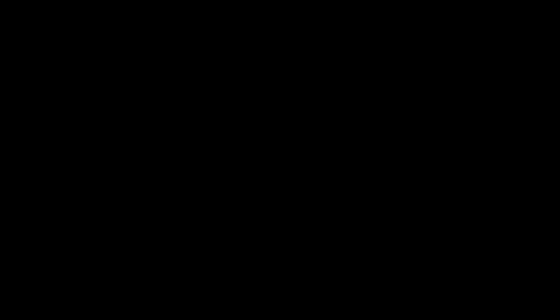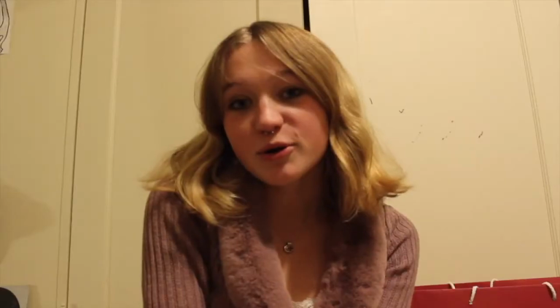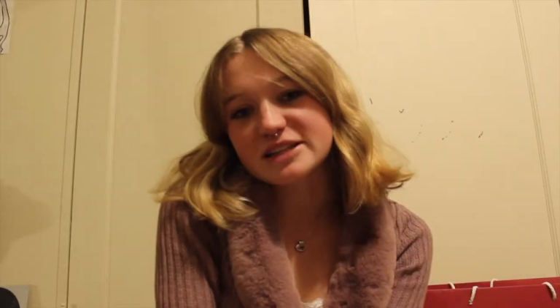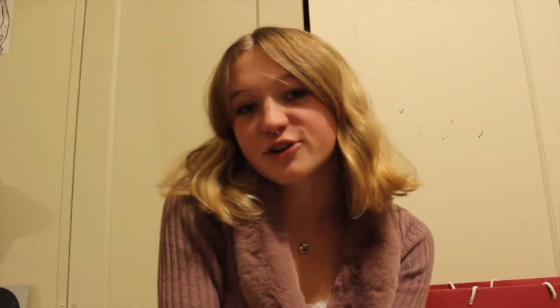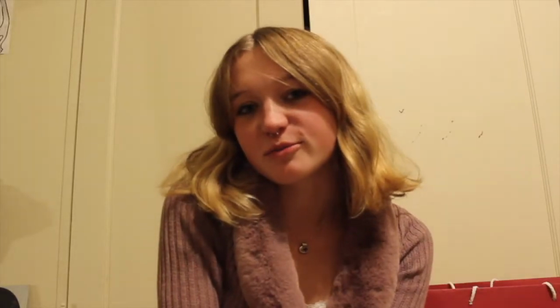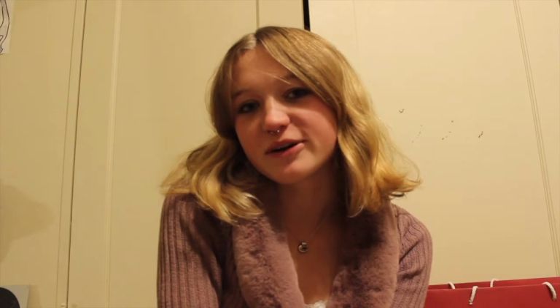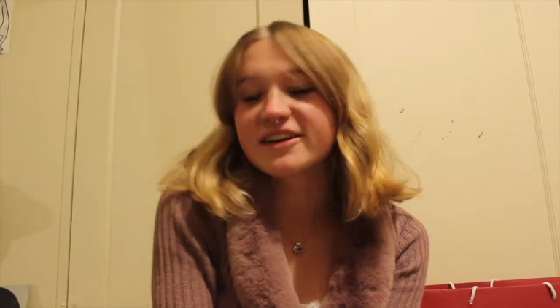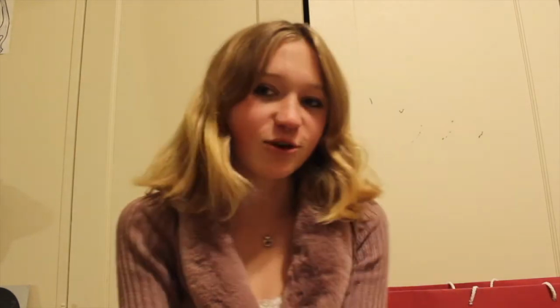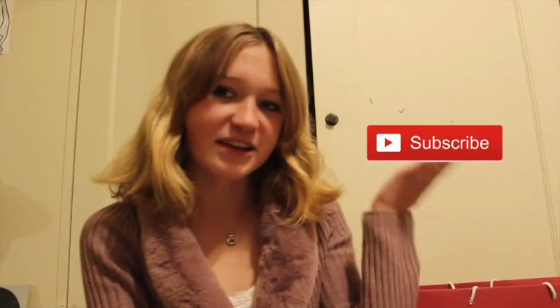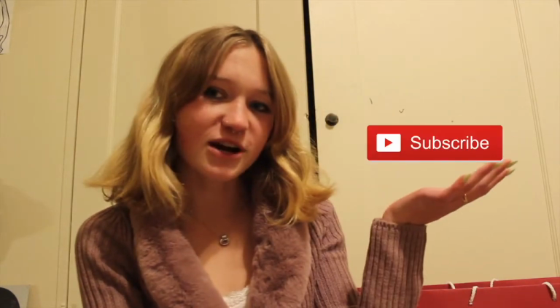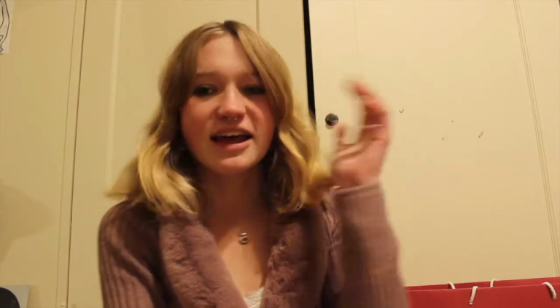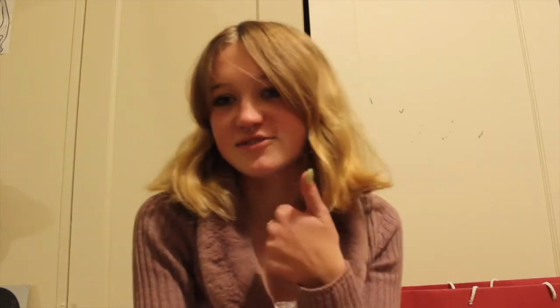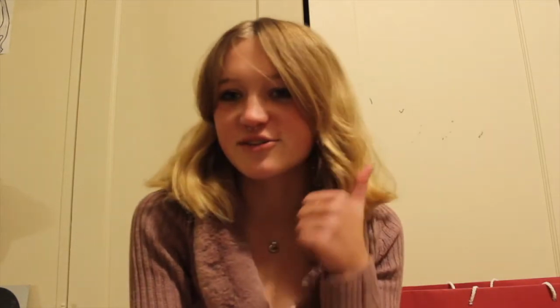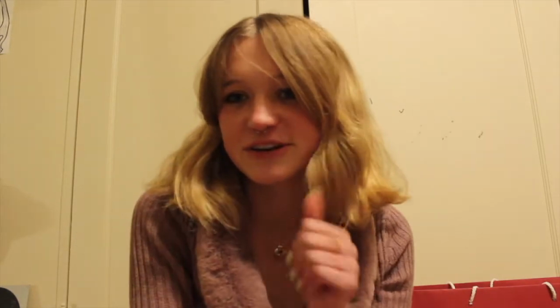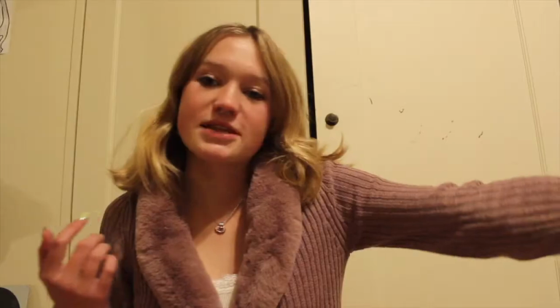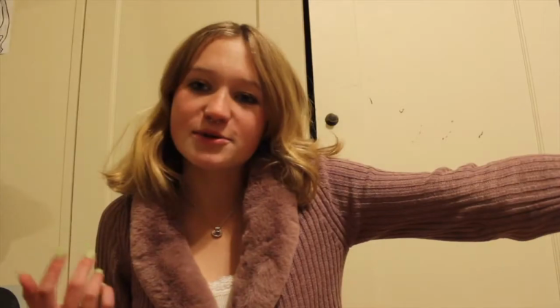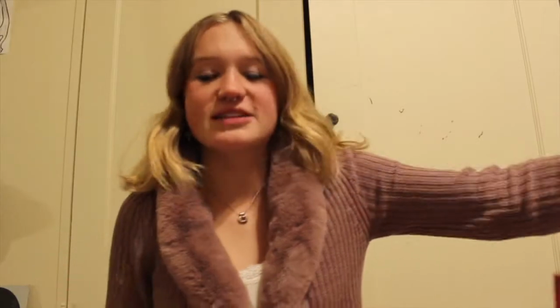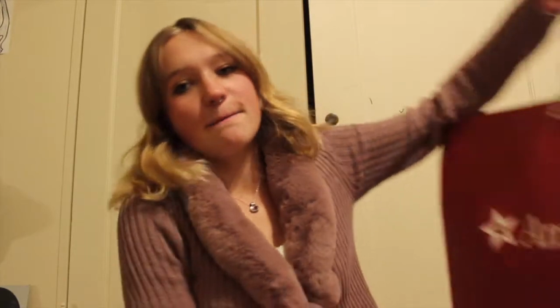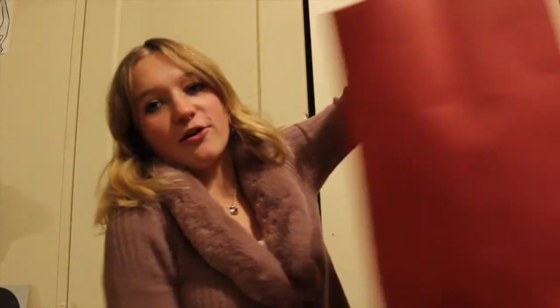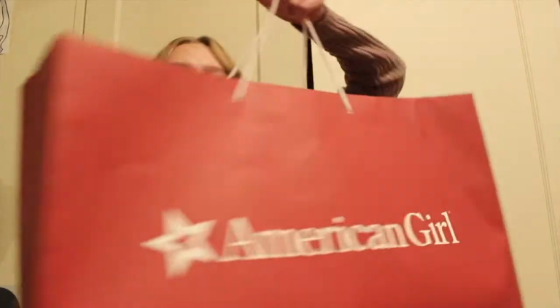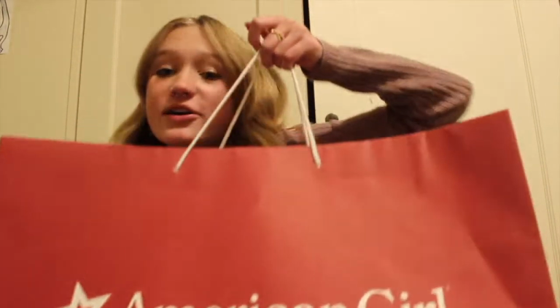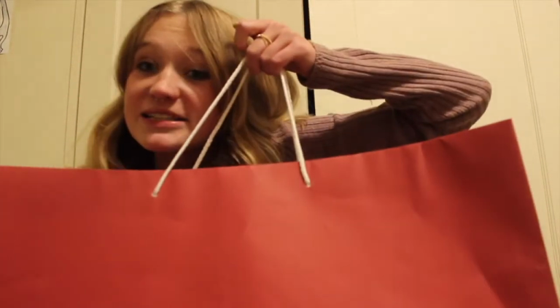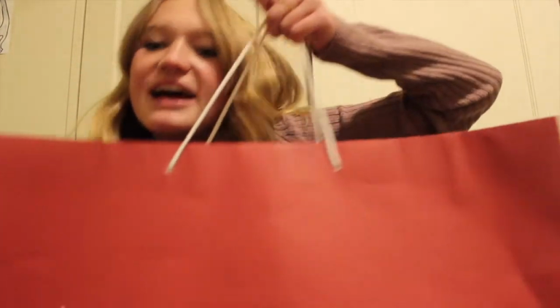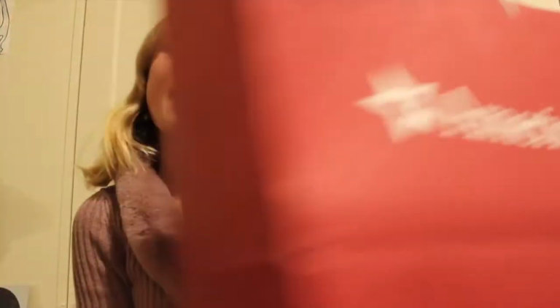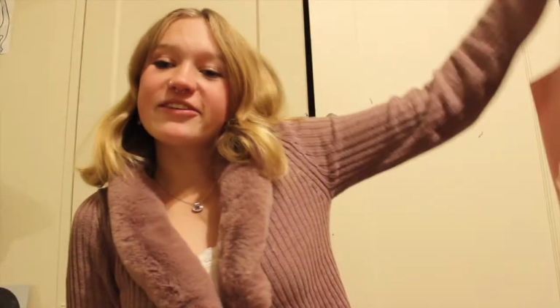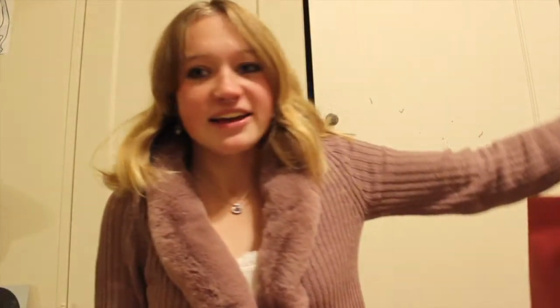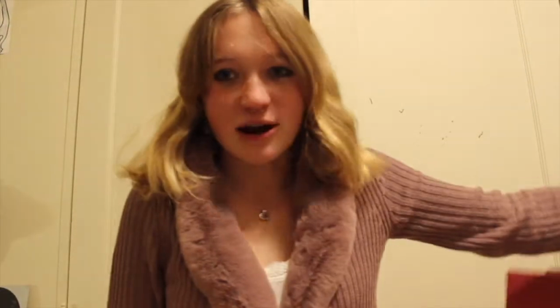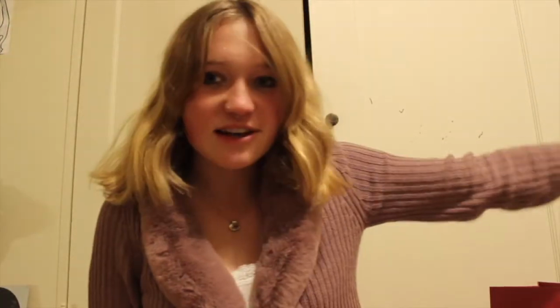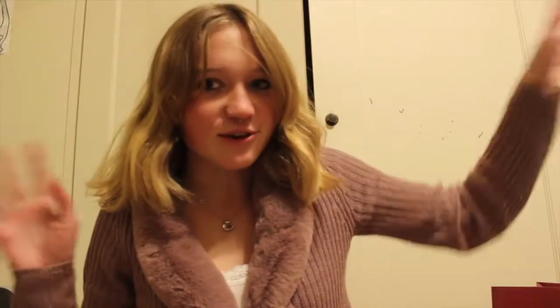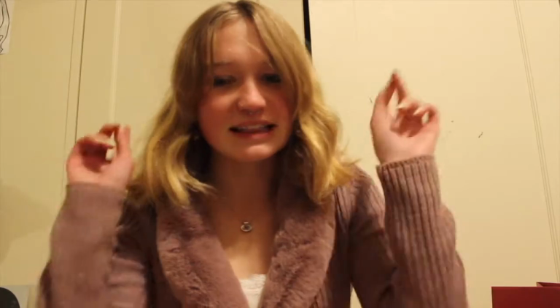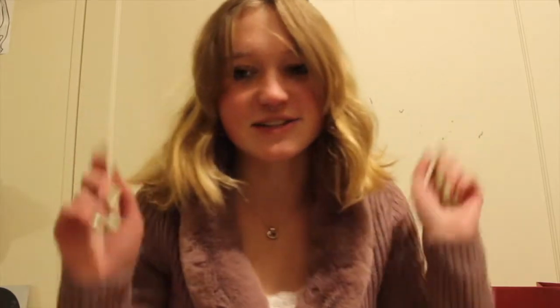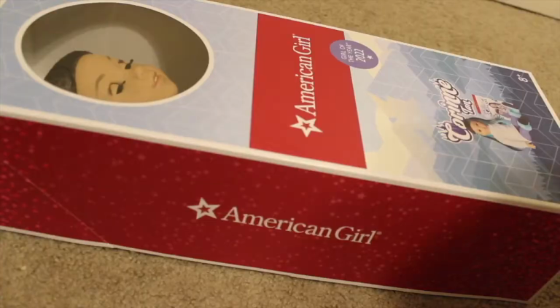Hi everyone, welcome back to my channel, or welcome if you're new around here — be sure to hit that subscribe button and like this video if you enjoyed it. Today I'm going to be showing you guys my haul from American Girl Place LA. I got Corinne and some outfit stuff, so let's get into it.